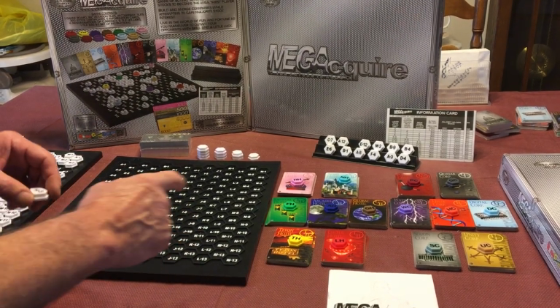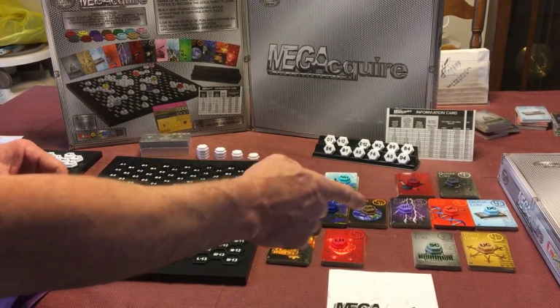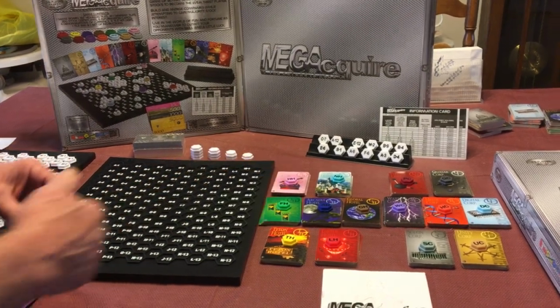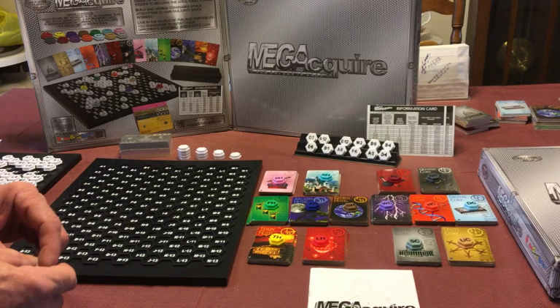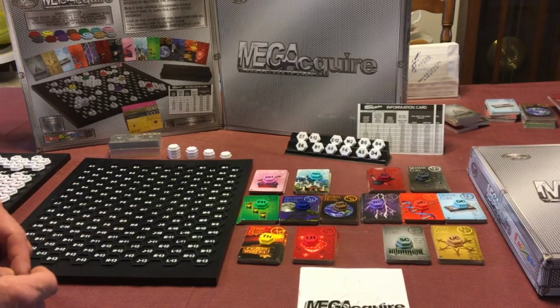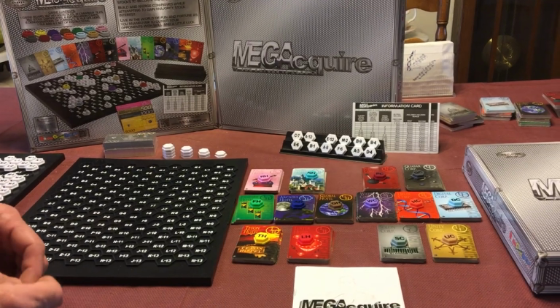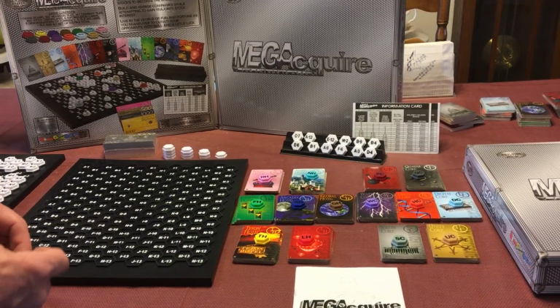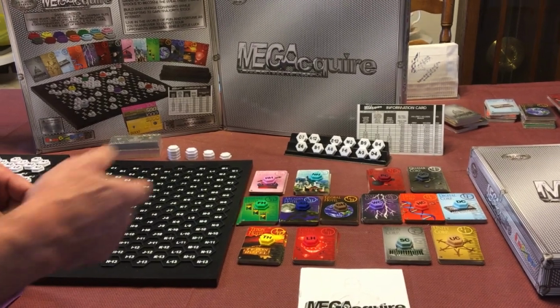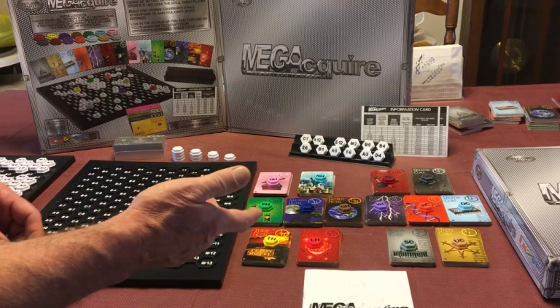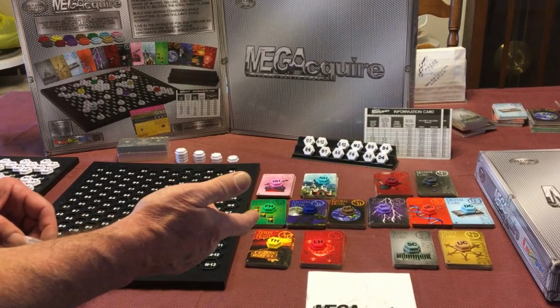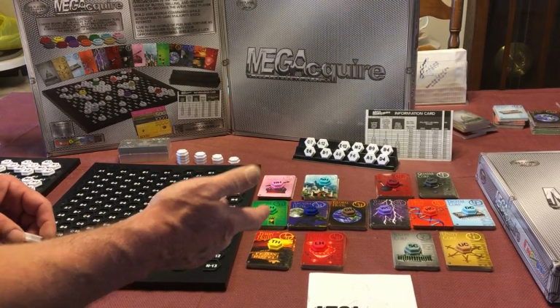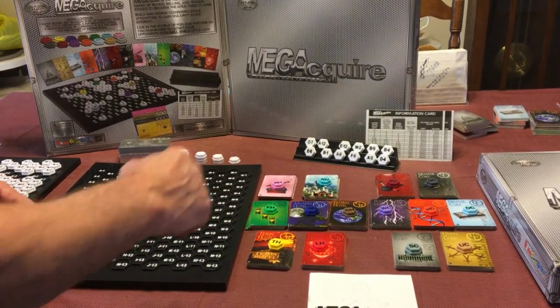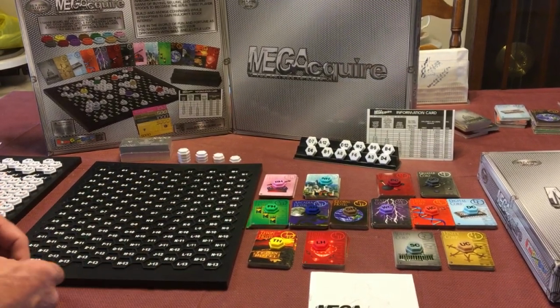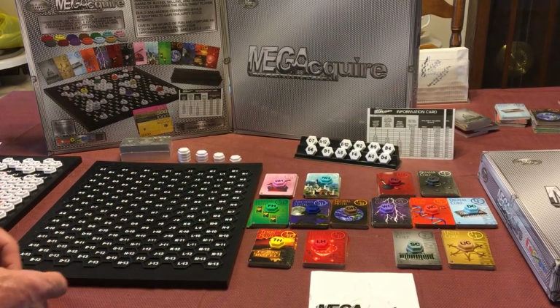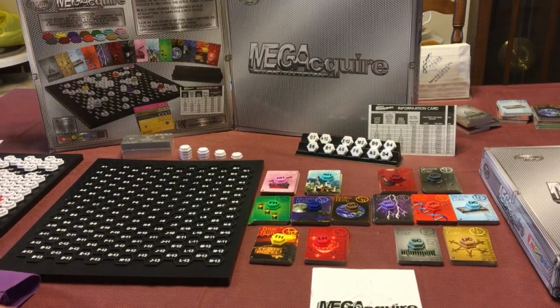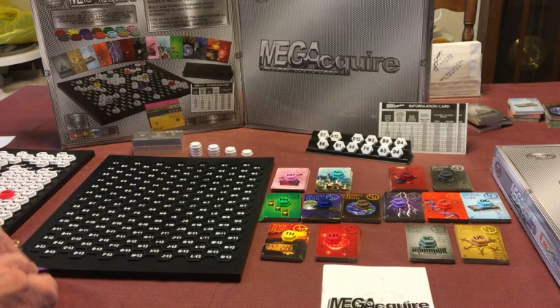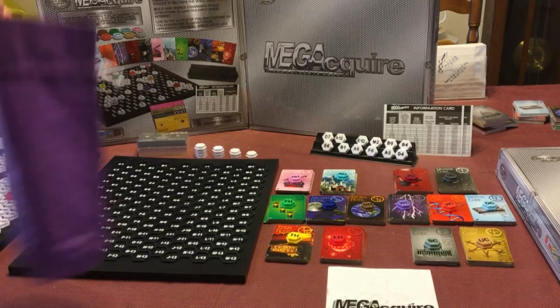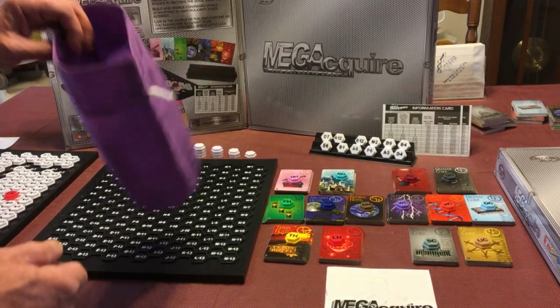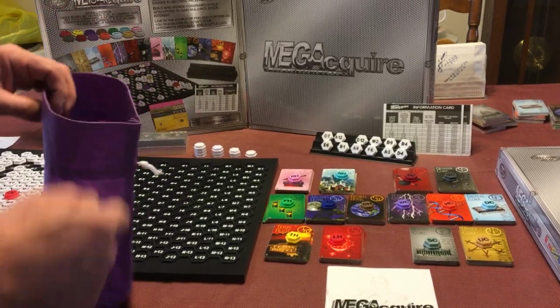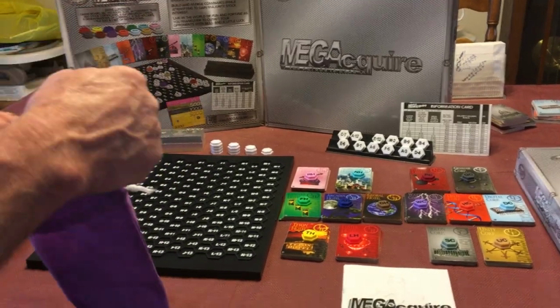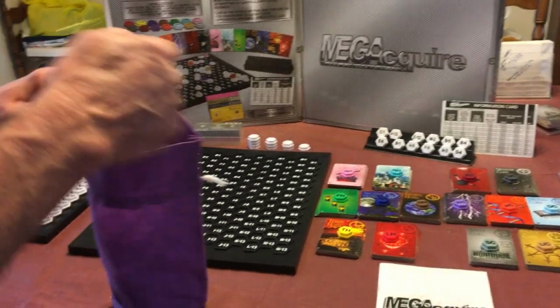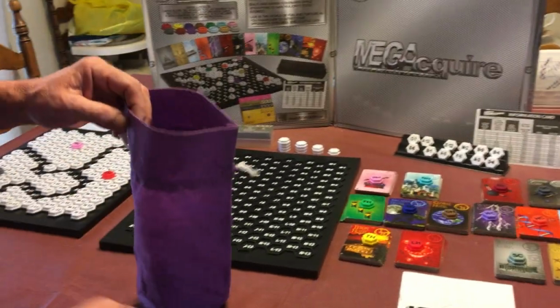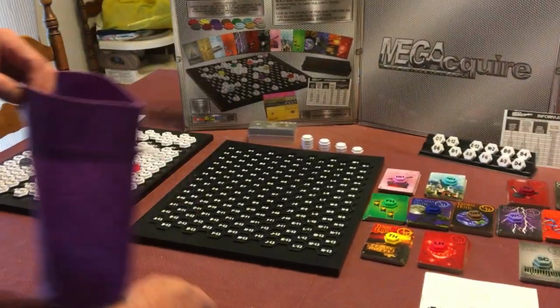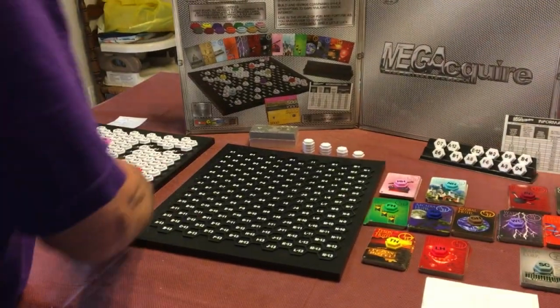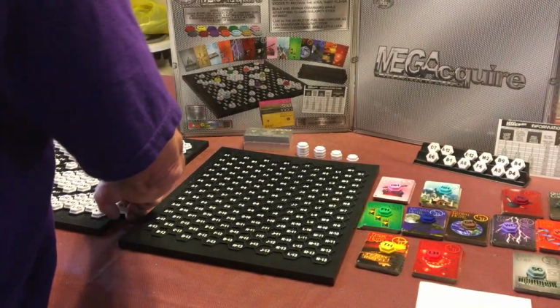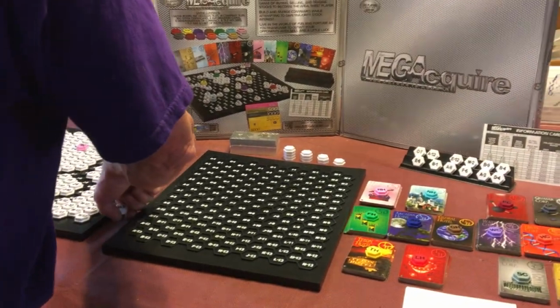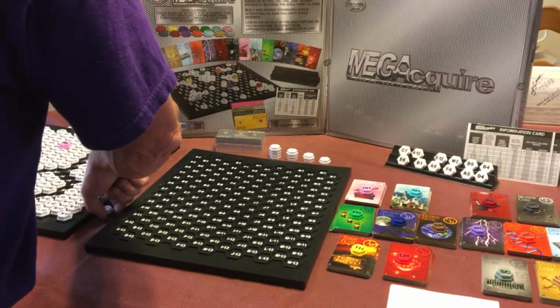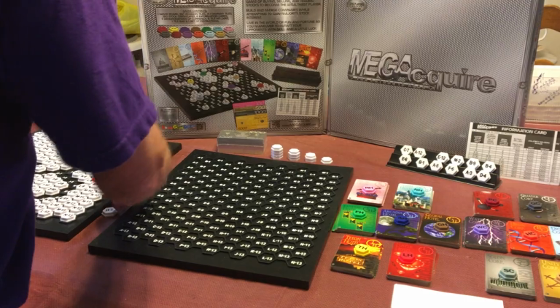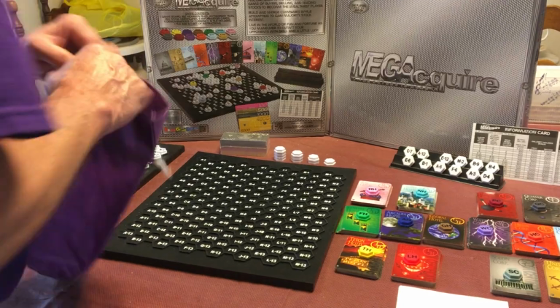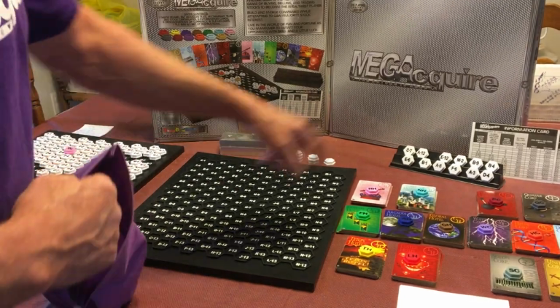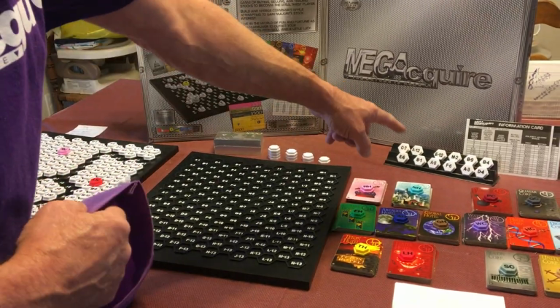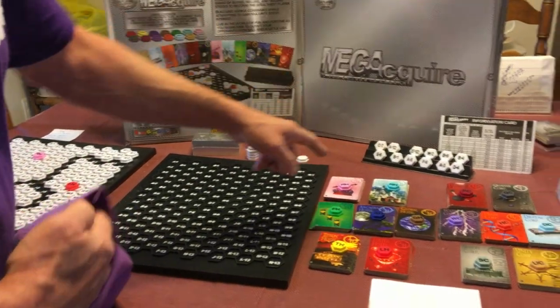There are 14 different companies — seven hotels and seven corporations that you can use to build. The tiles all go in one bag, shuffled together, and each player starts with 12 tiles.